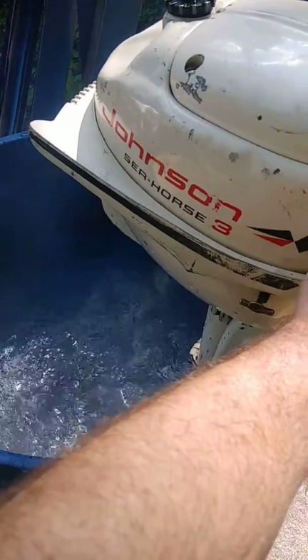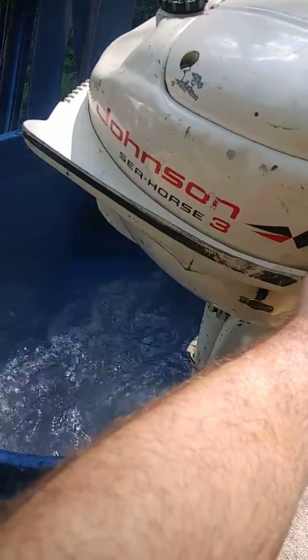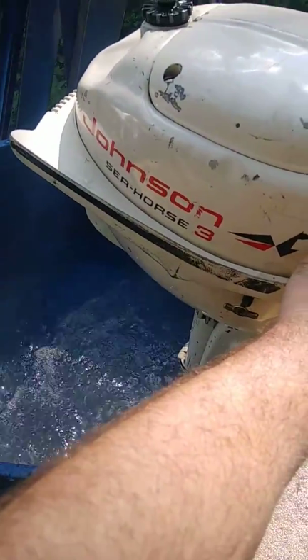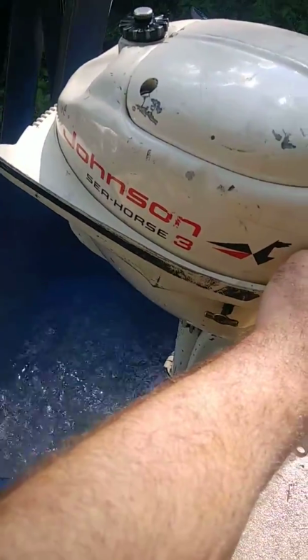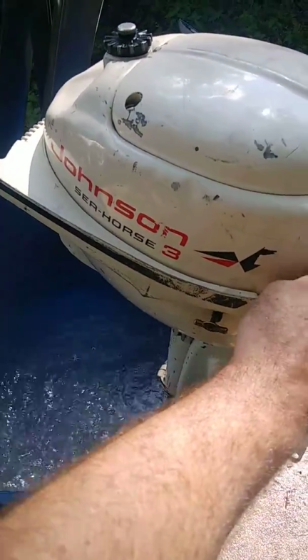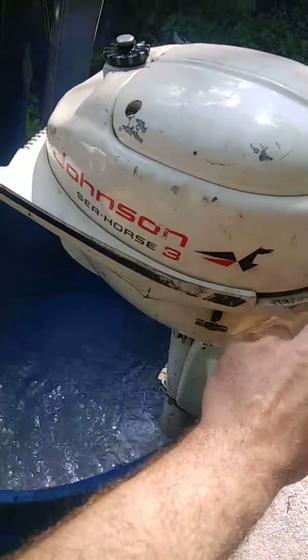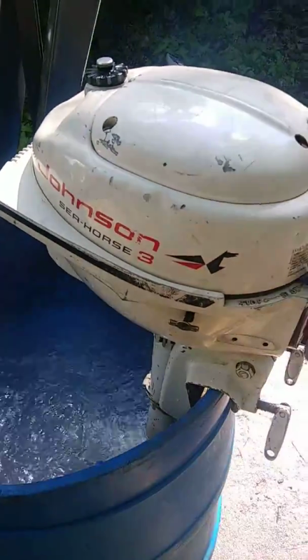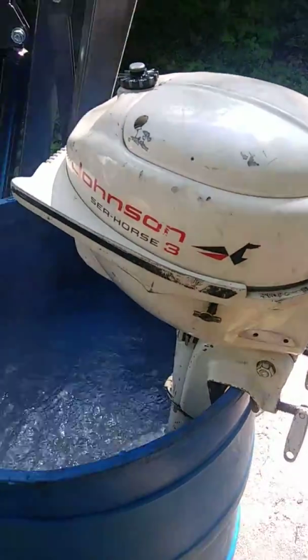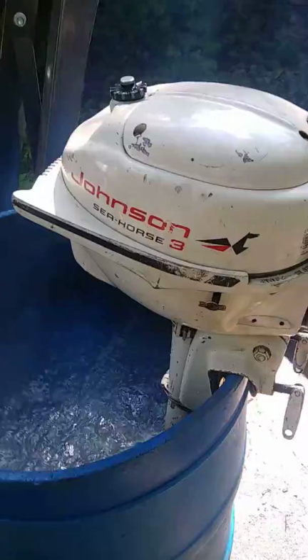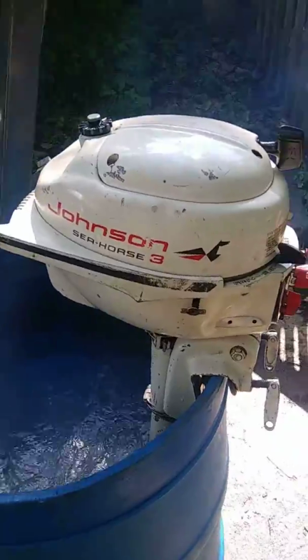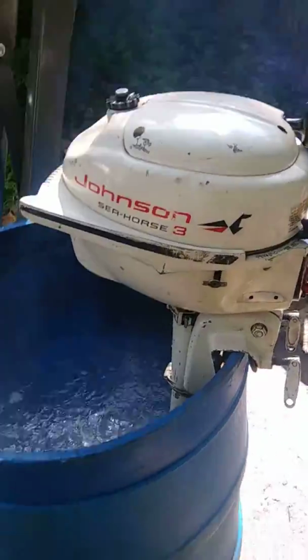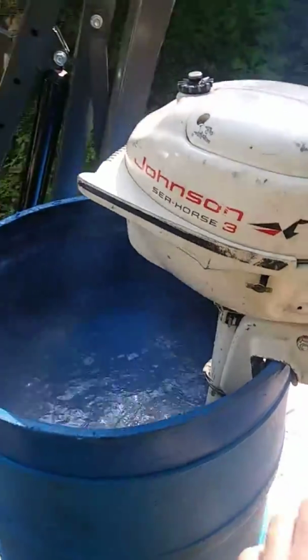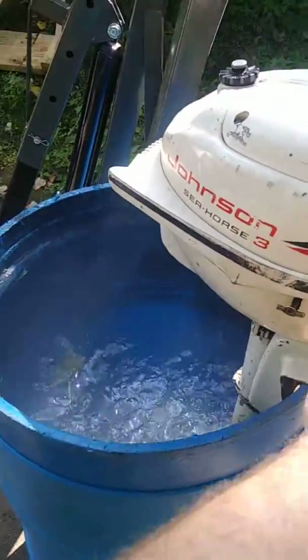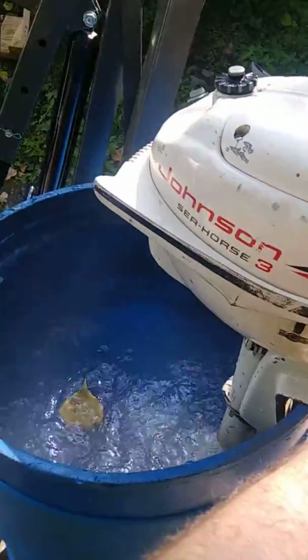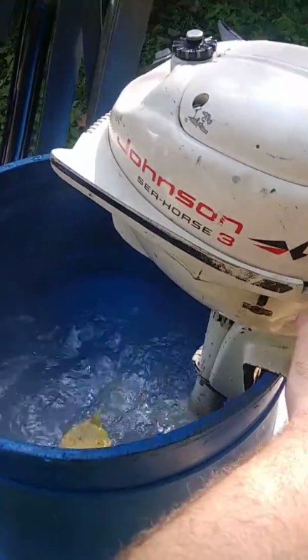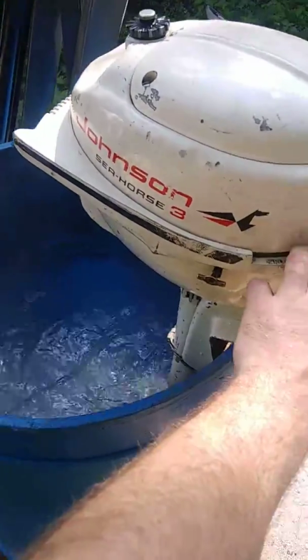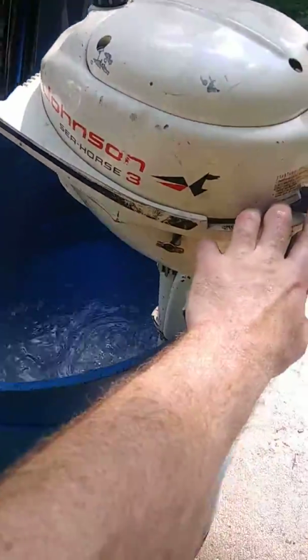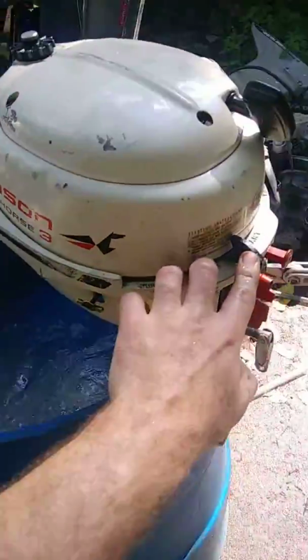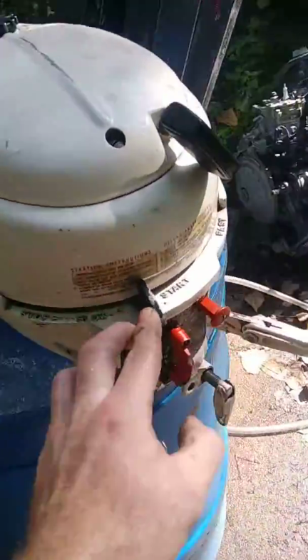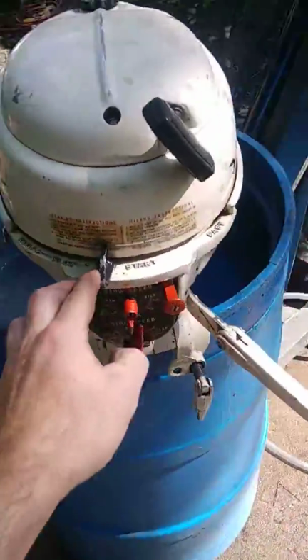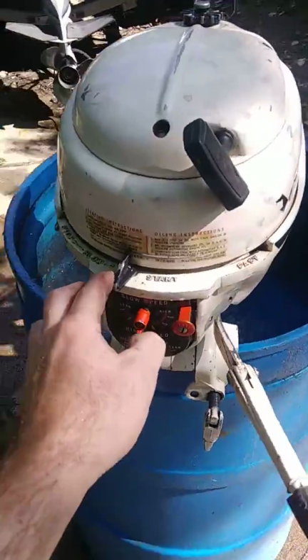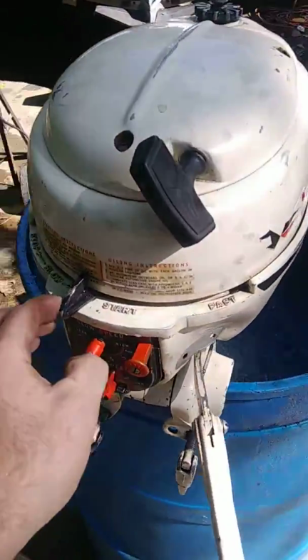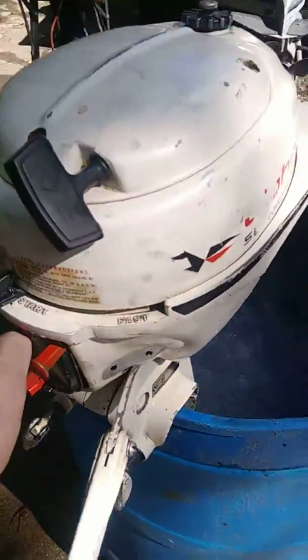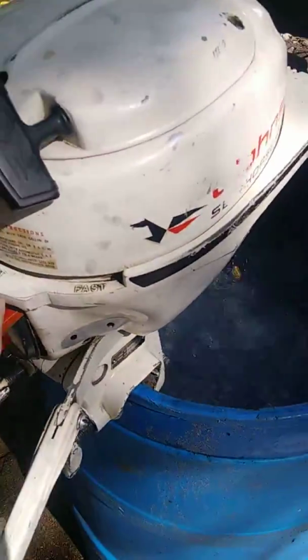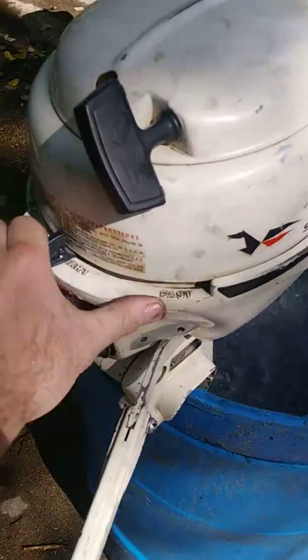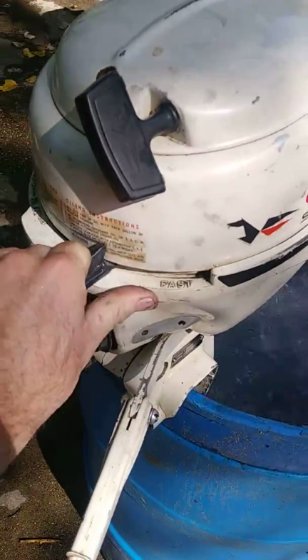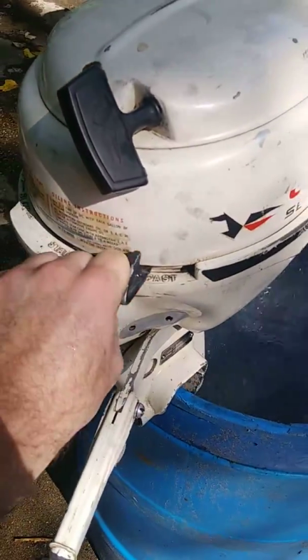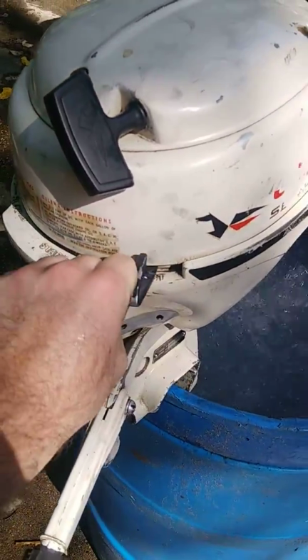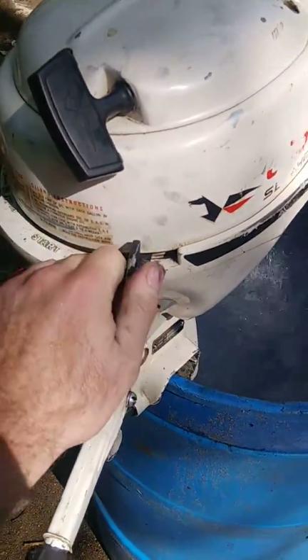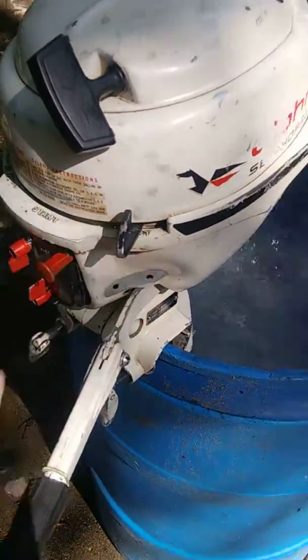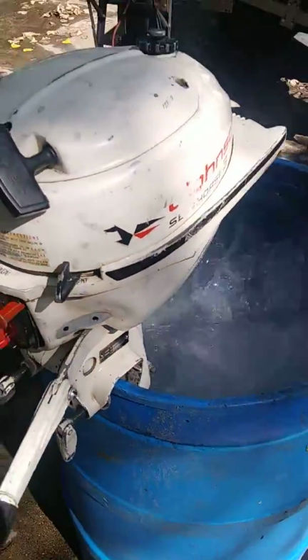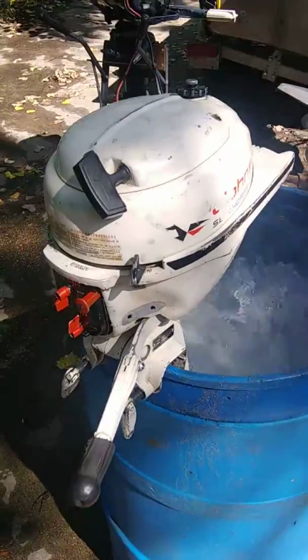If you listen to how low this thing idles down, it would be great as a kicker motor for trolling on a fishing boat. Here's full throttle.